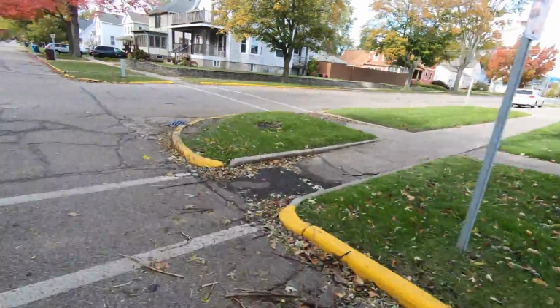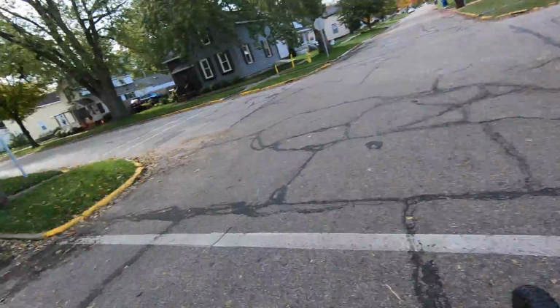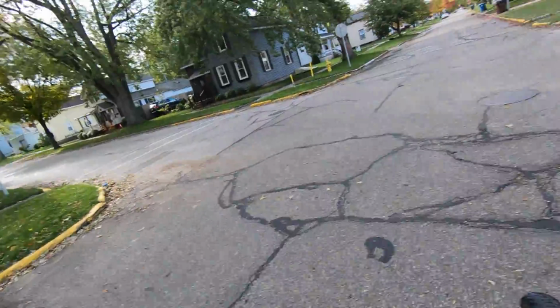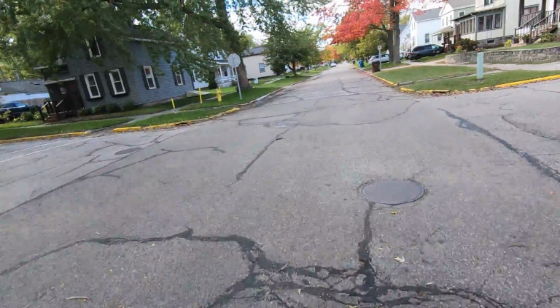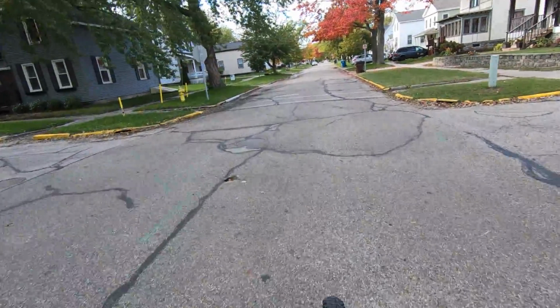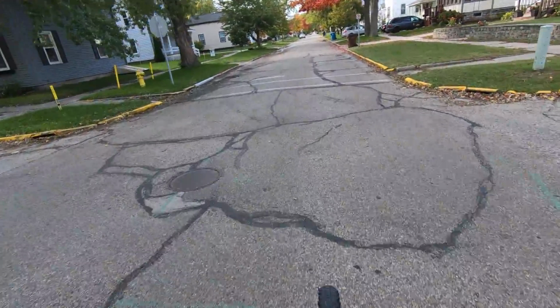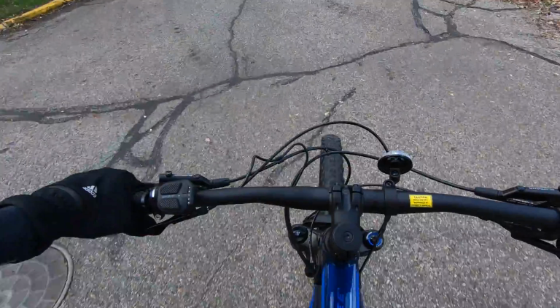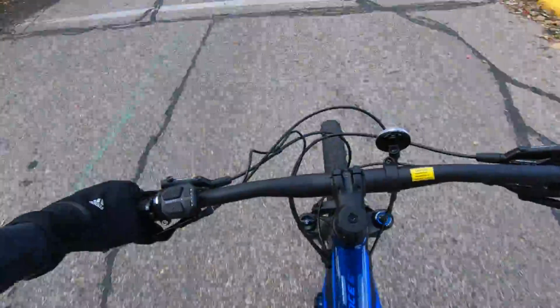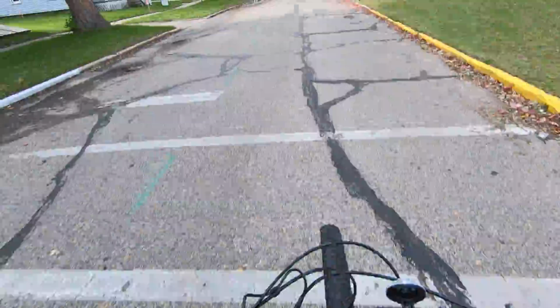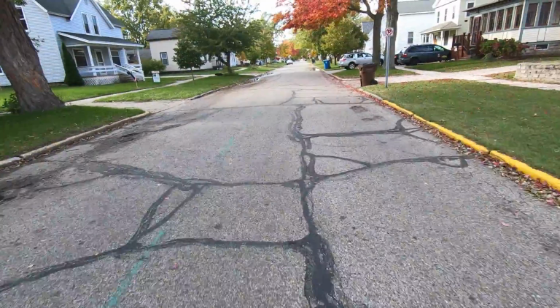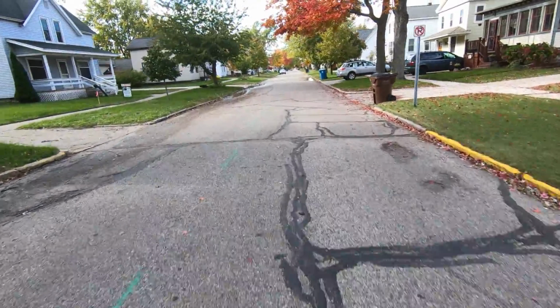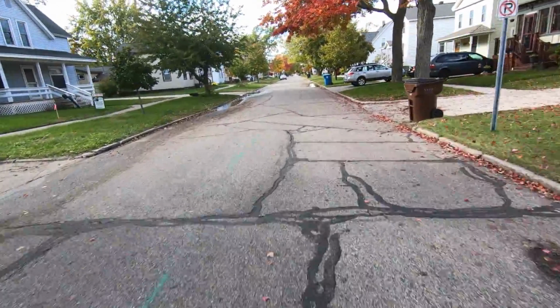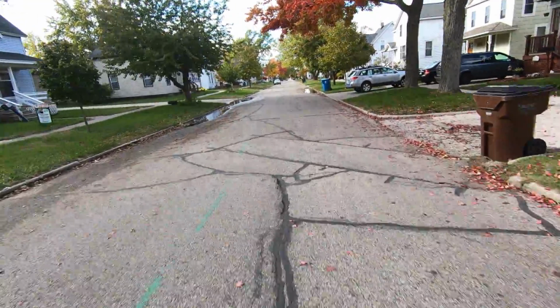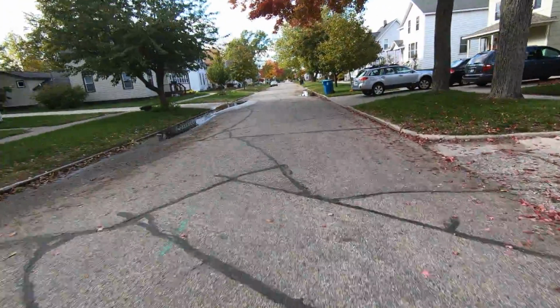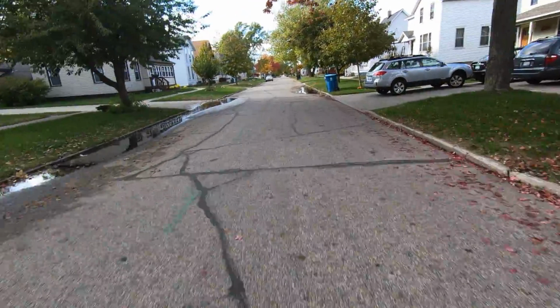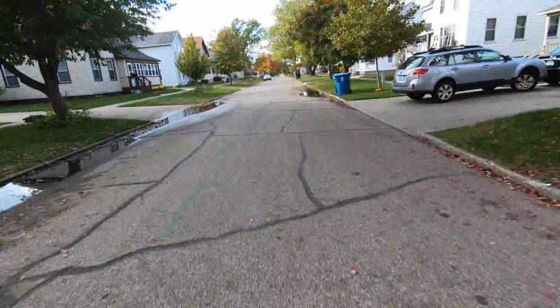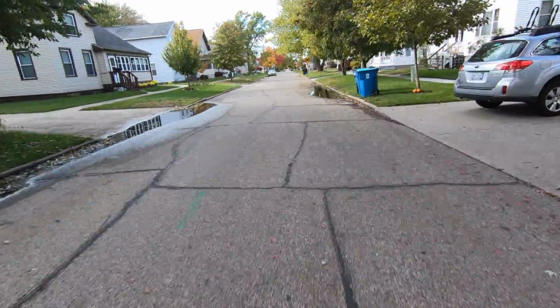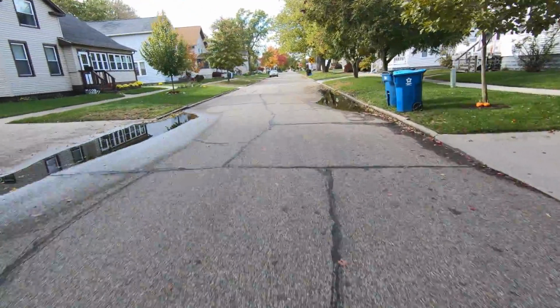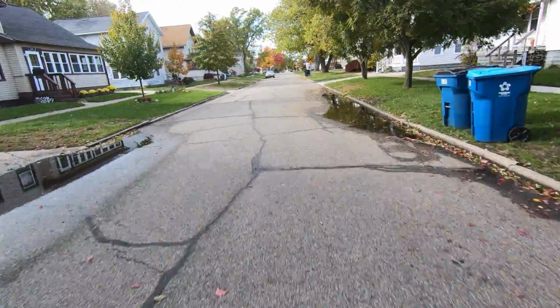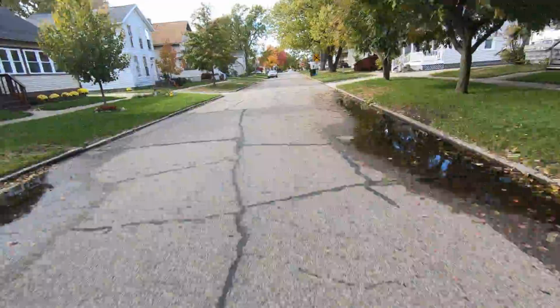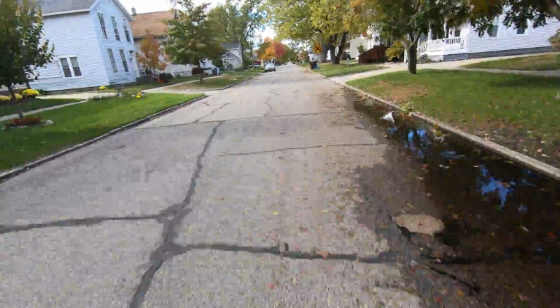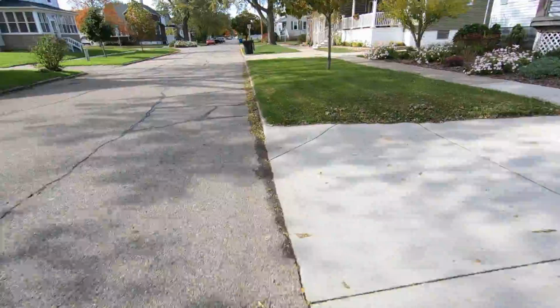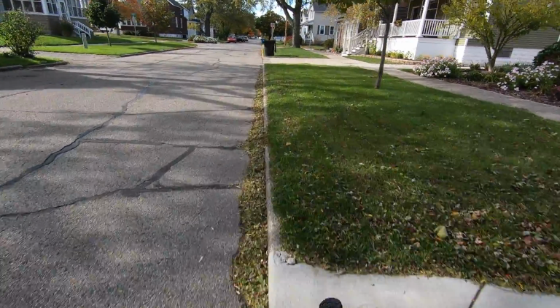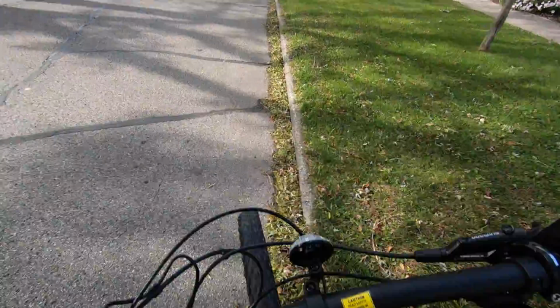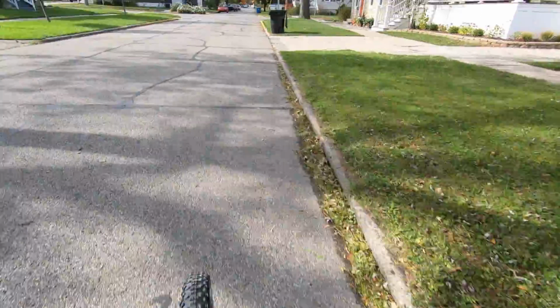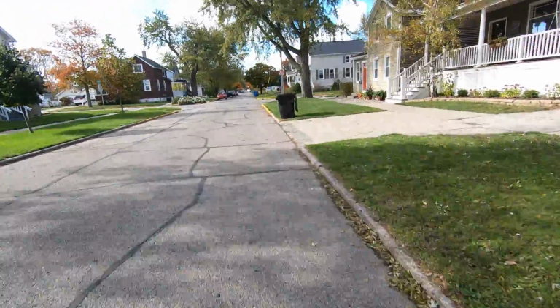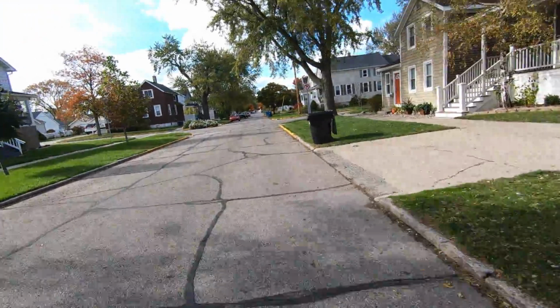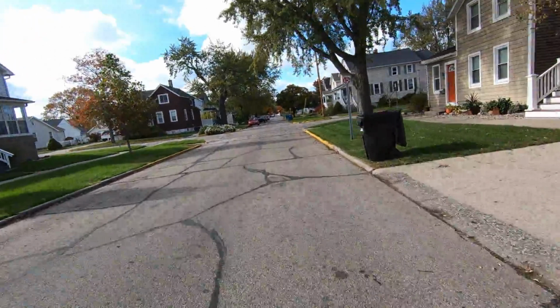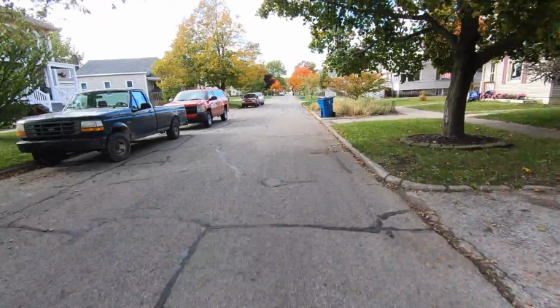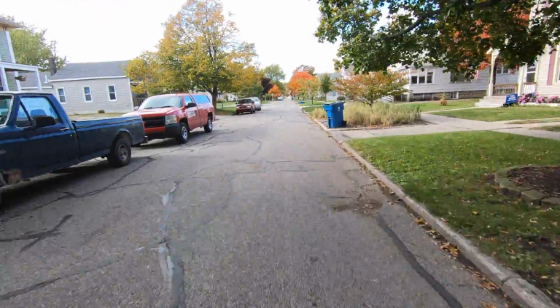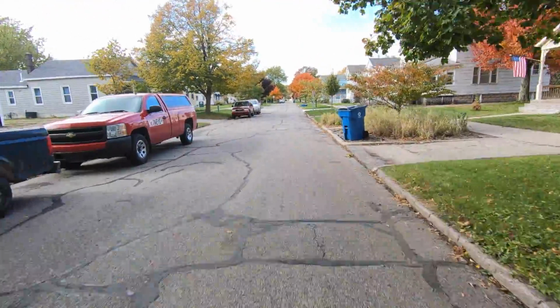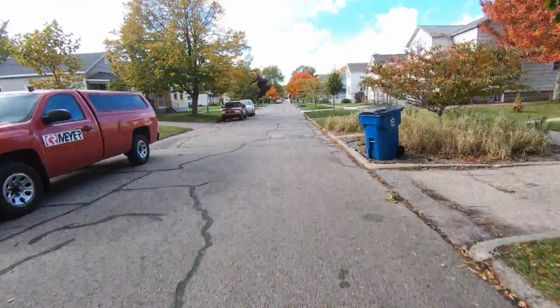I think I kind of like this automatic mode. The e-bike can just take anything on.